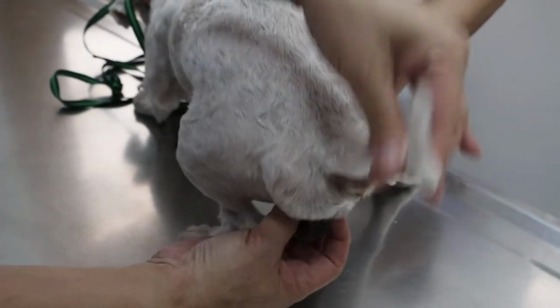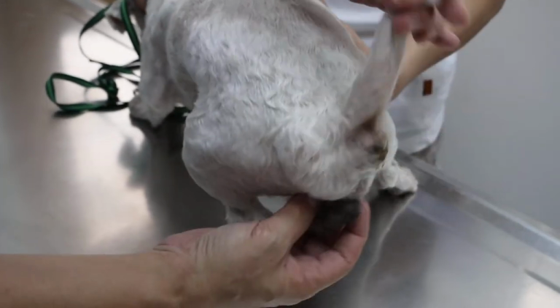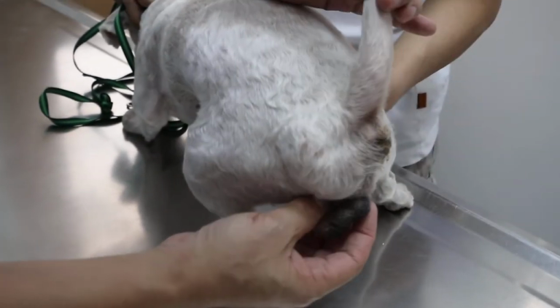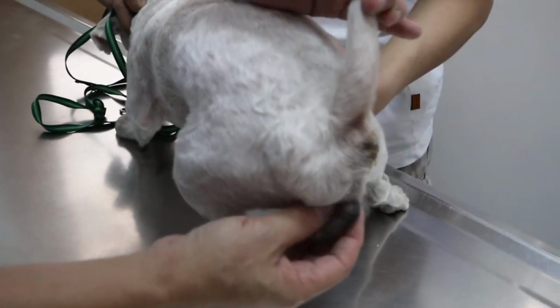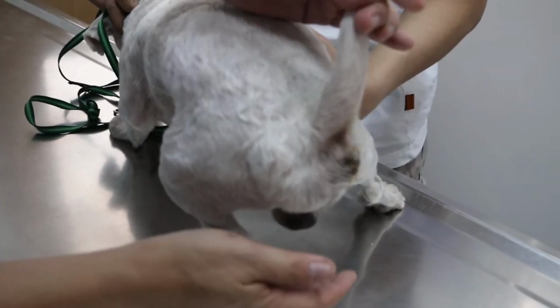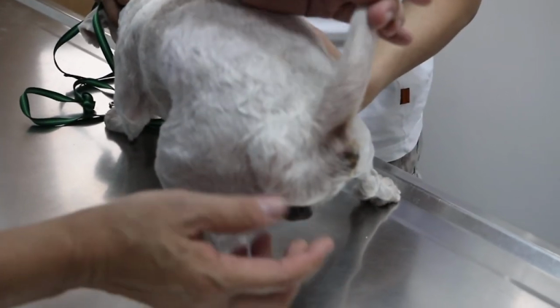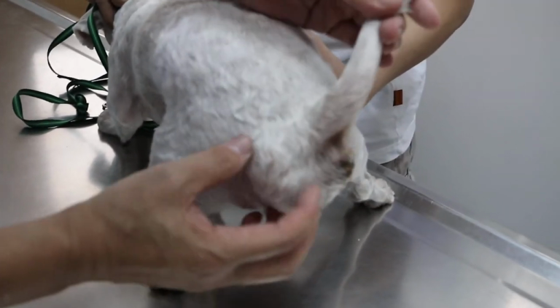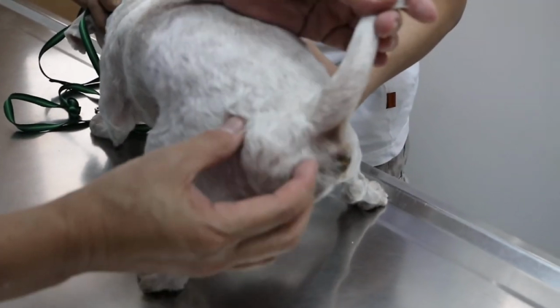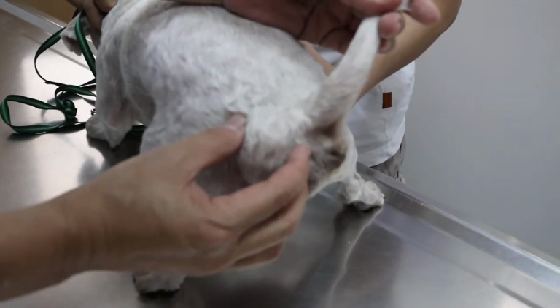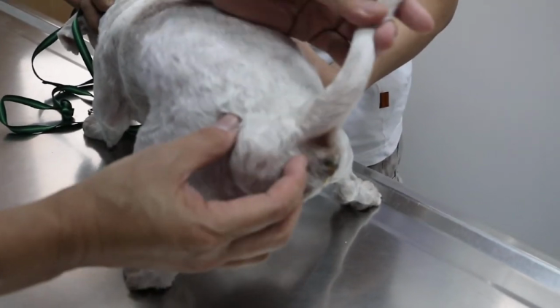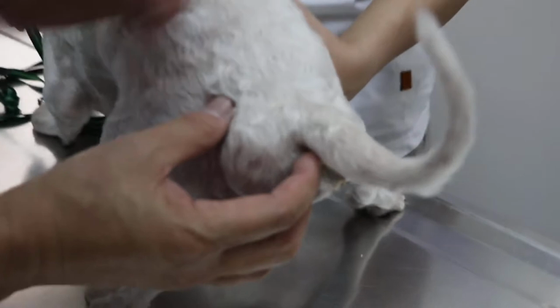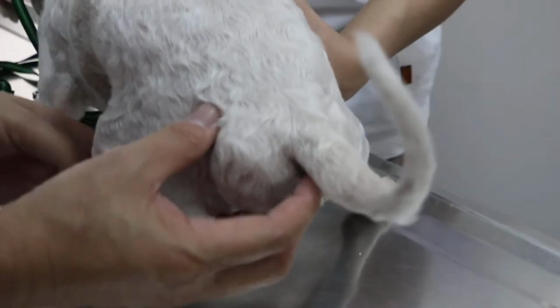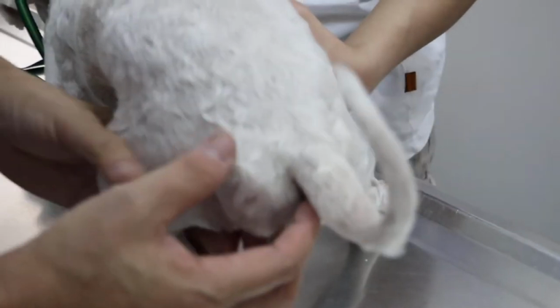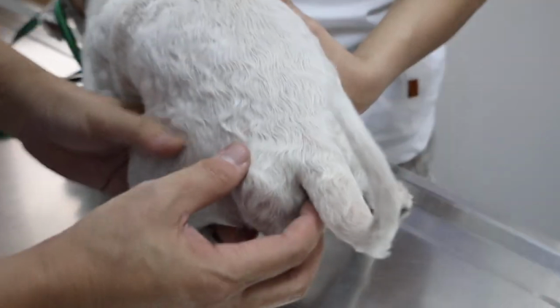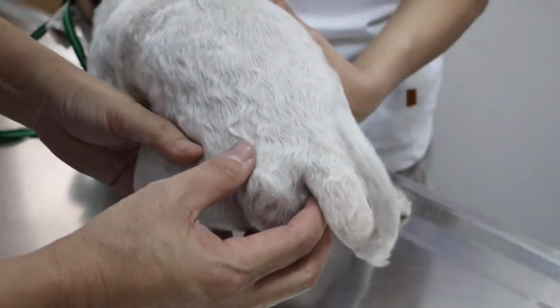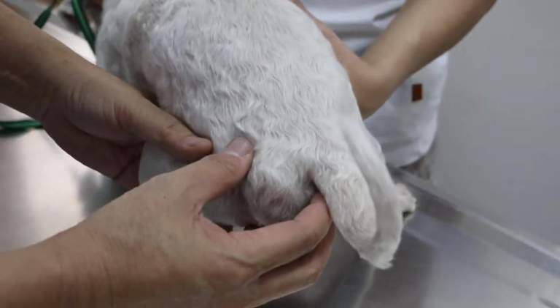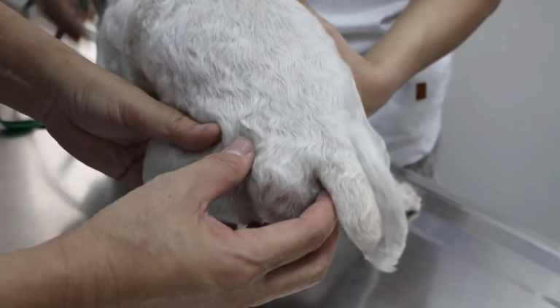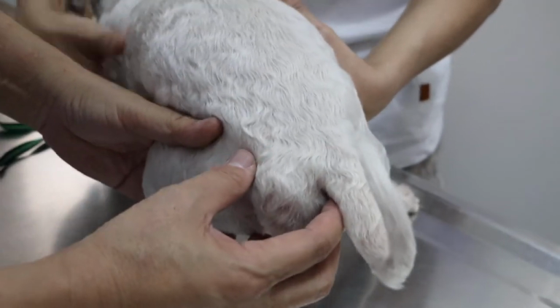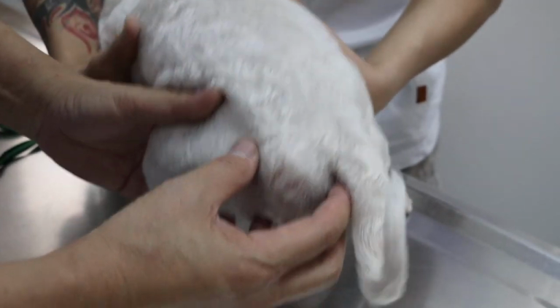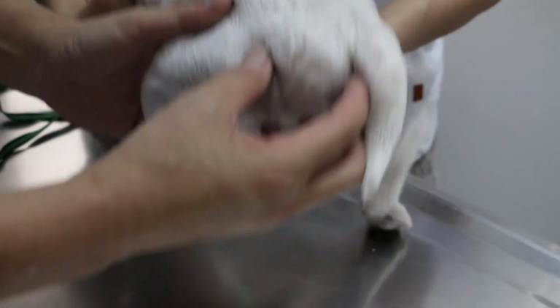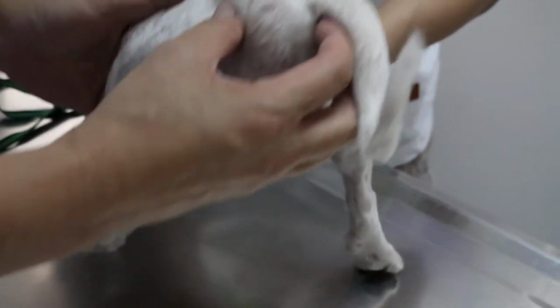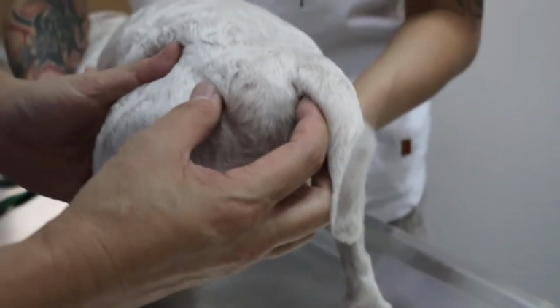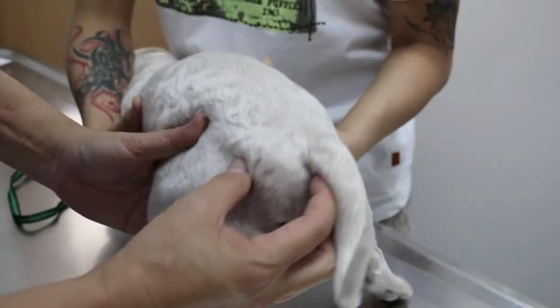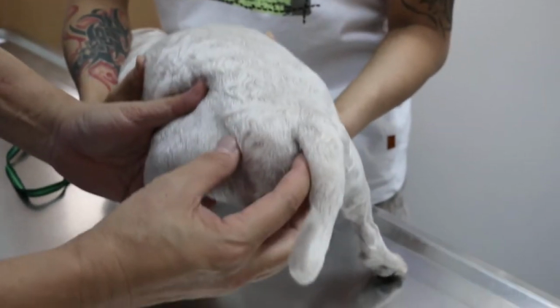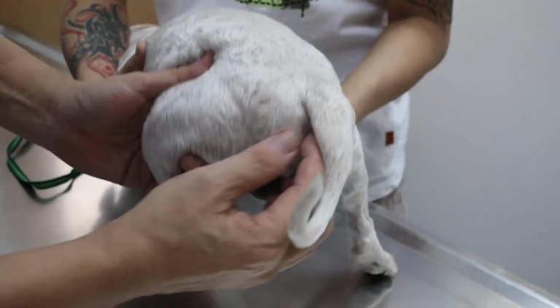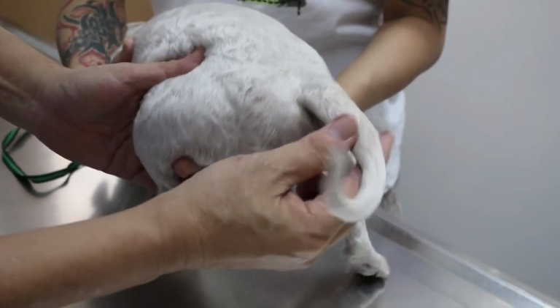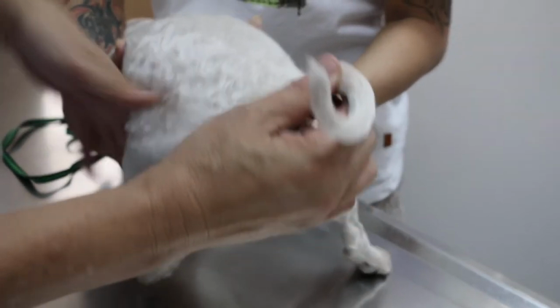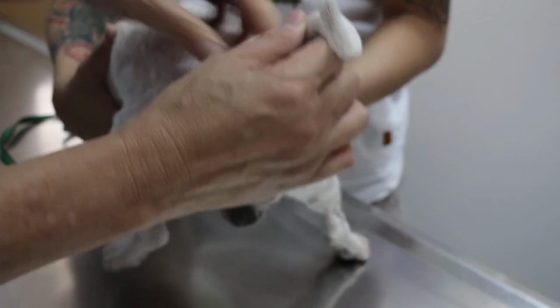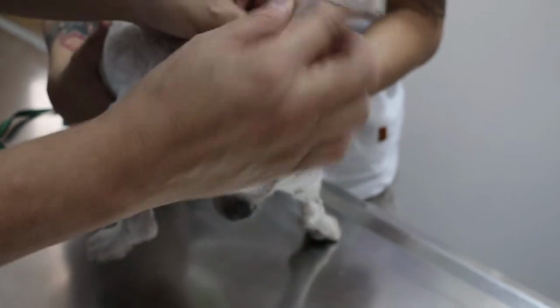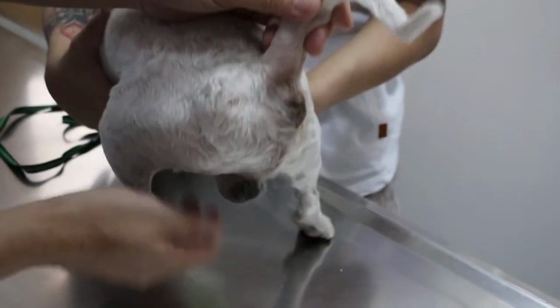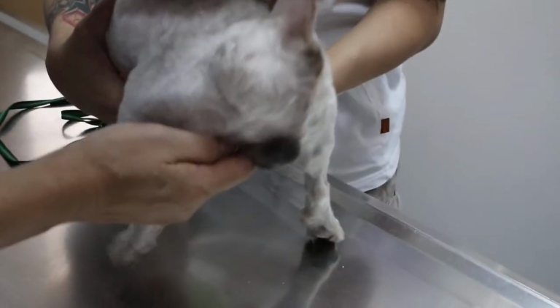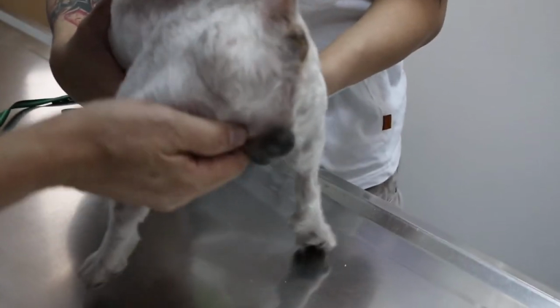He has this big swelling here. For how long? For a few months, starting with a small lump, and then after it becomes bigger.